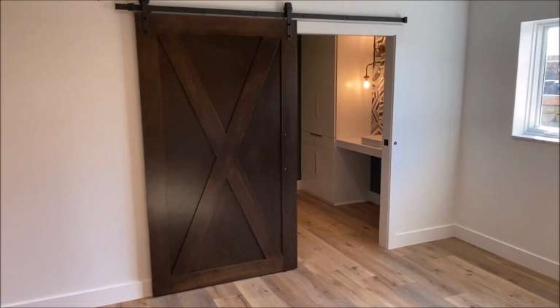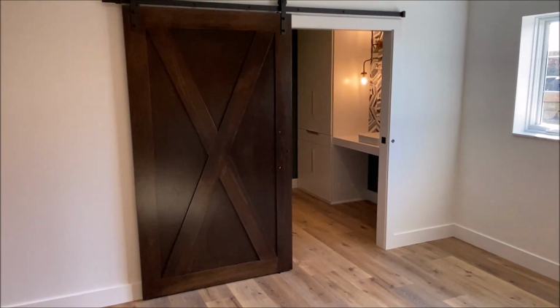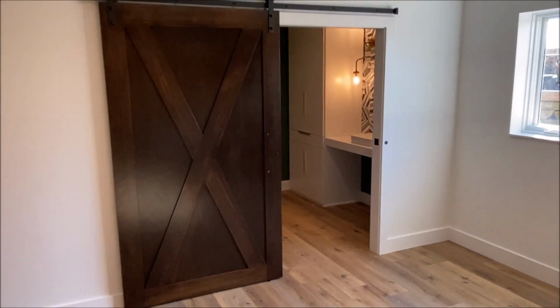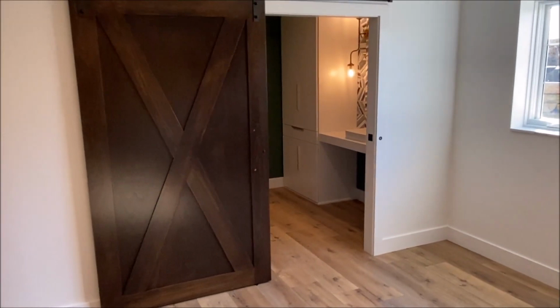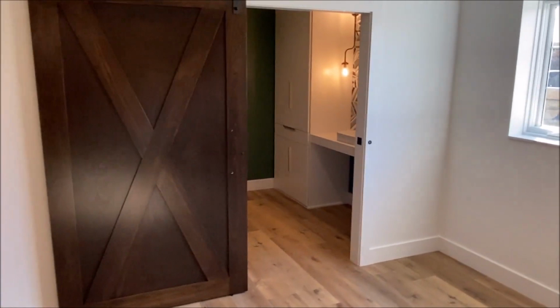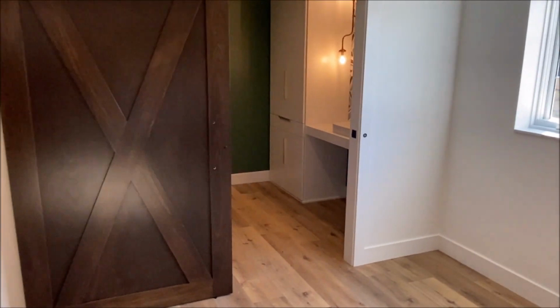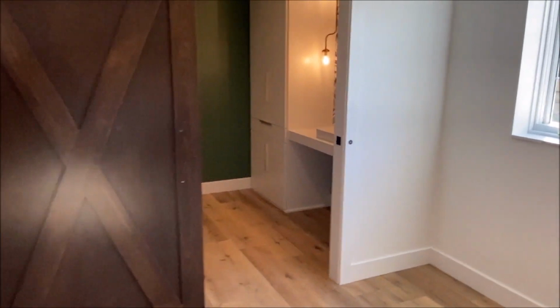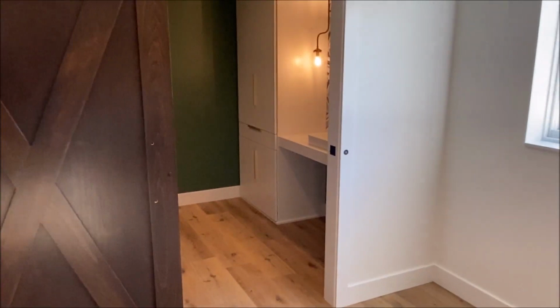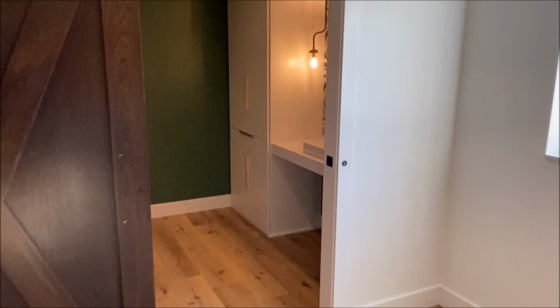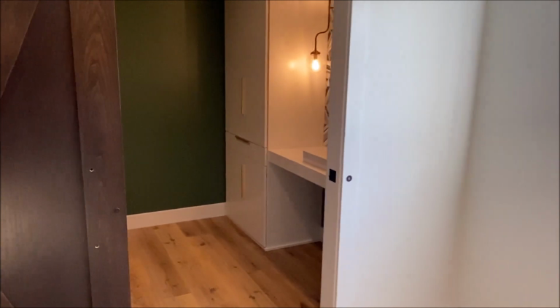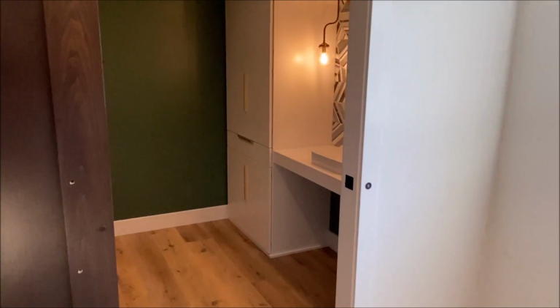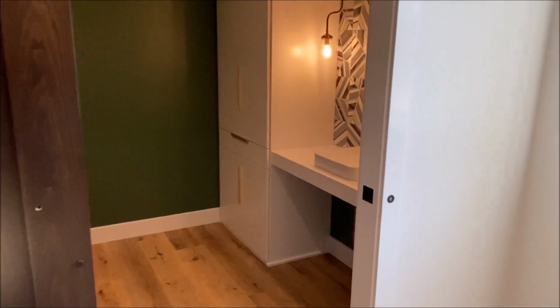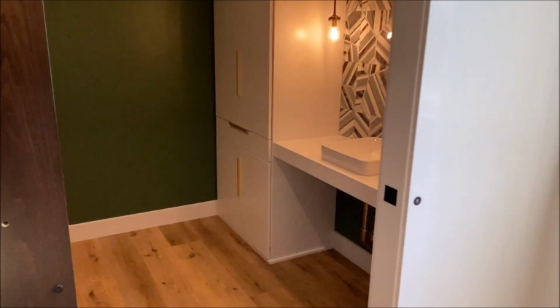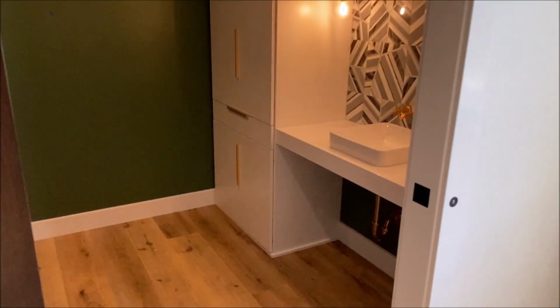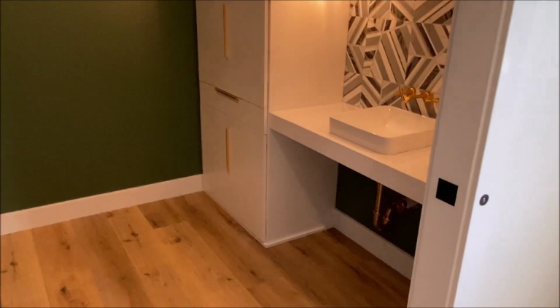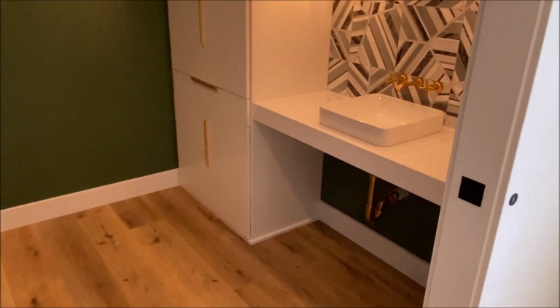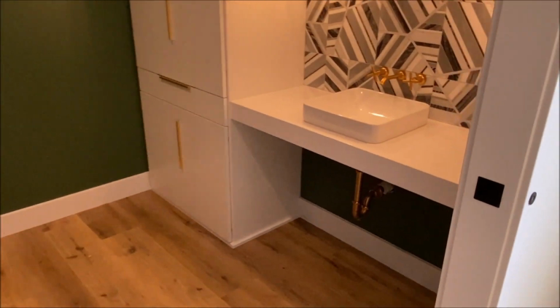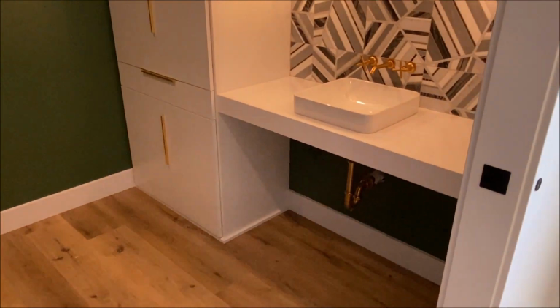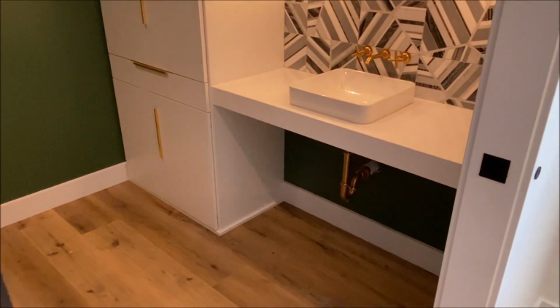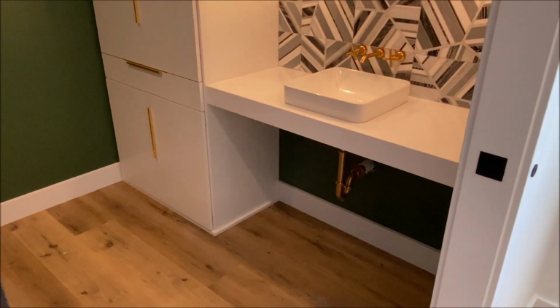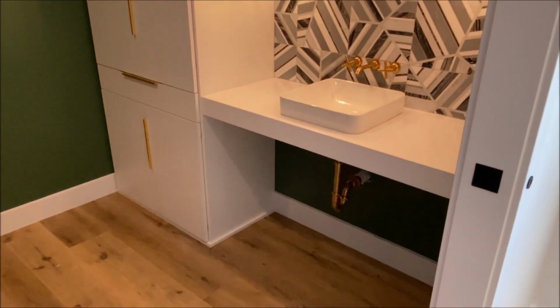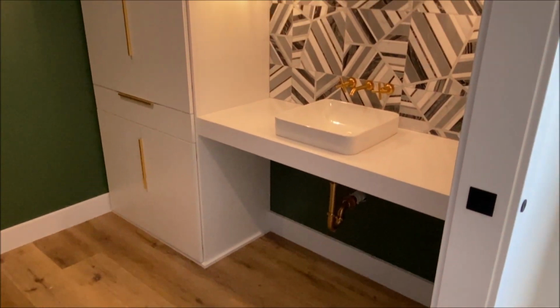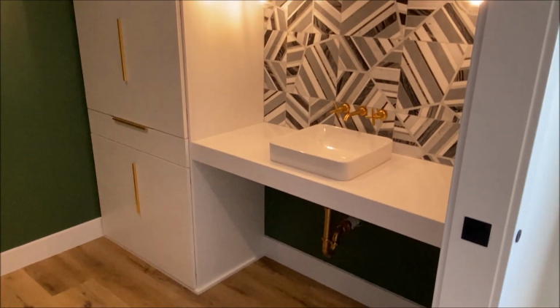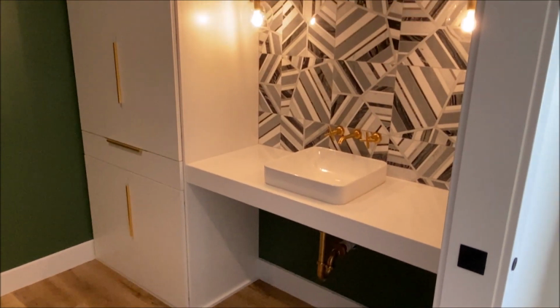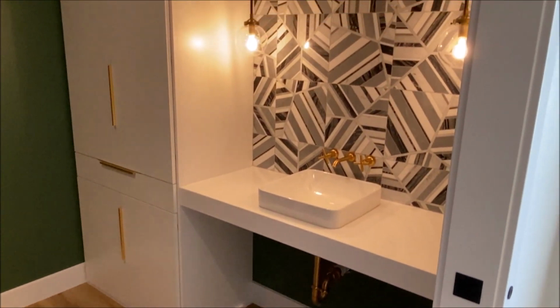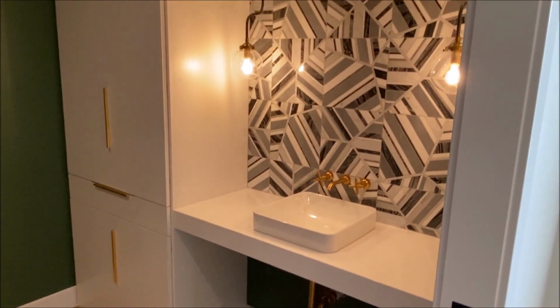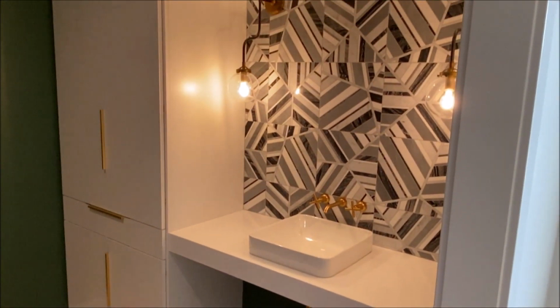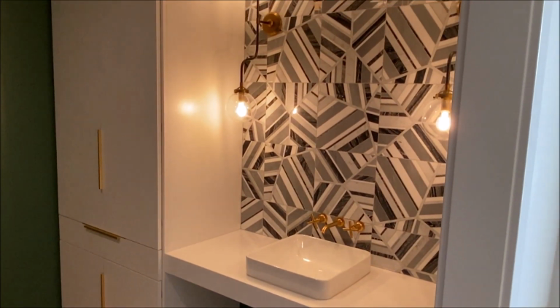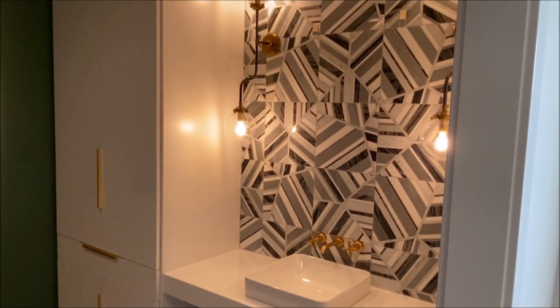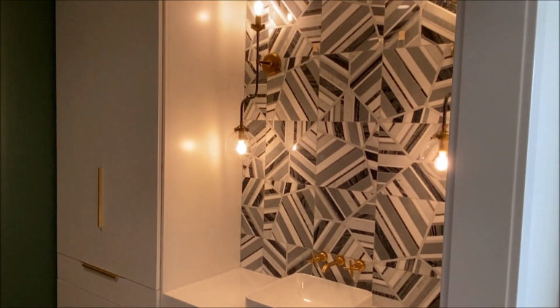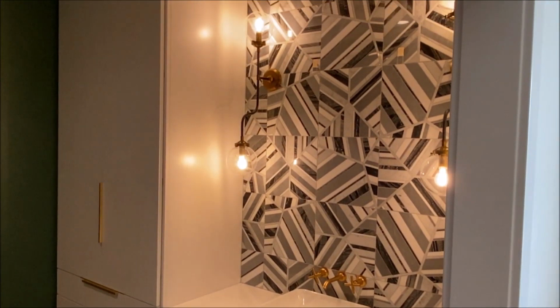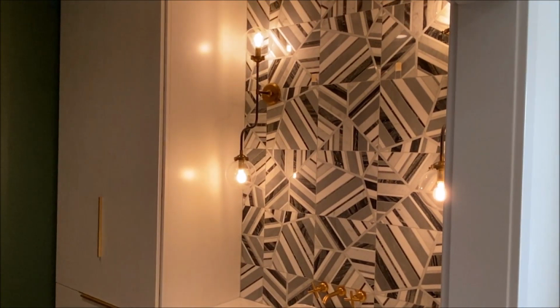Can't forget about the bathroom. The cabinets in the bathroom are painted white, the same construction. There'll be a mirror hanging here on the wall — it's not installed just yet.